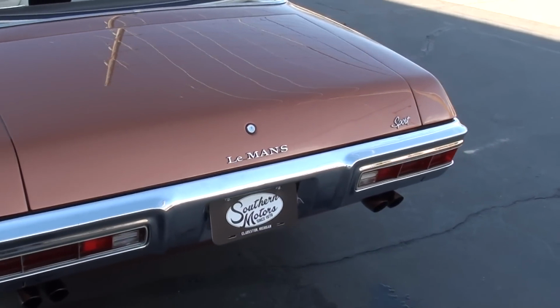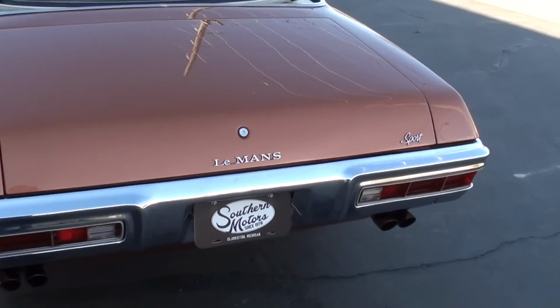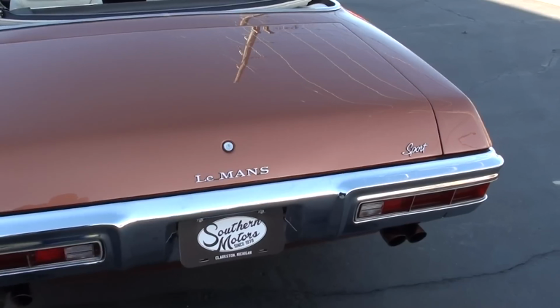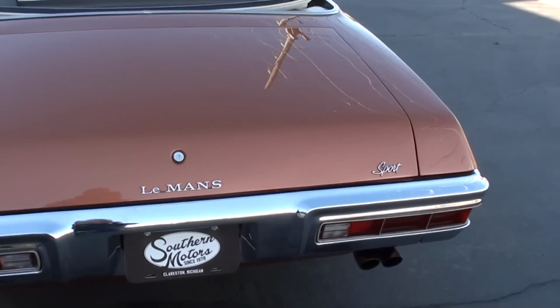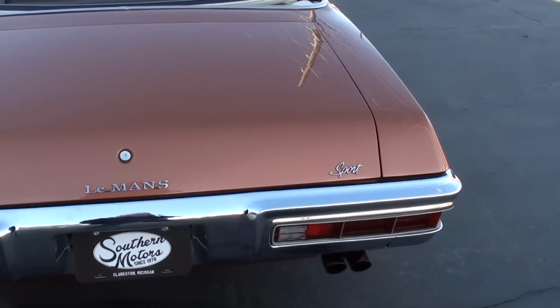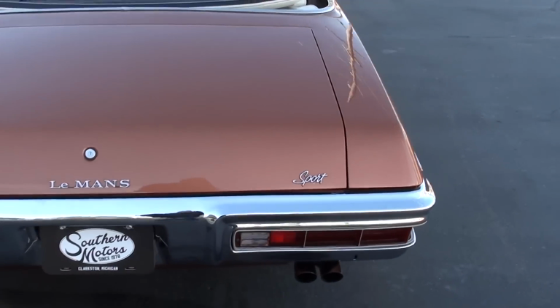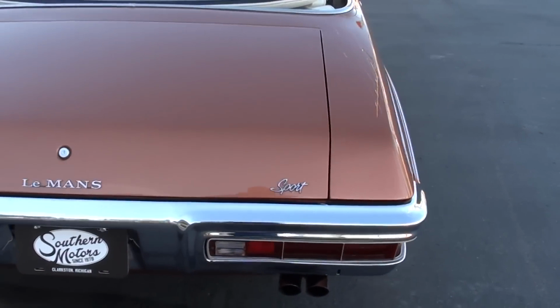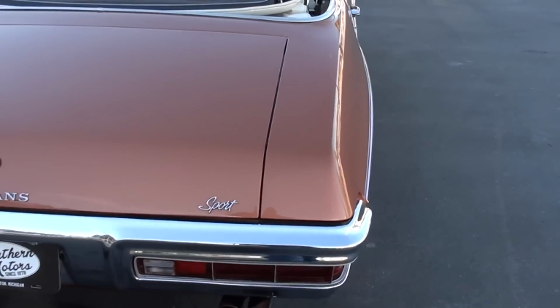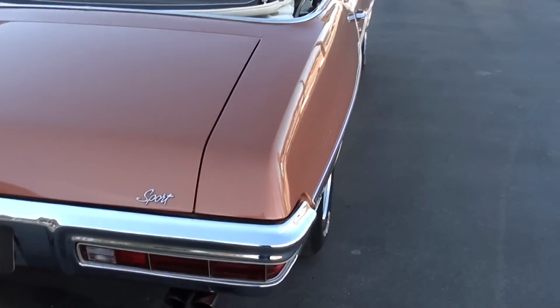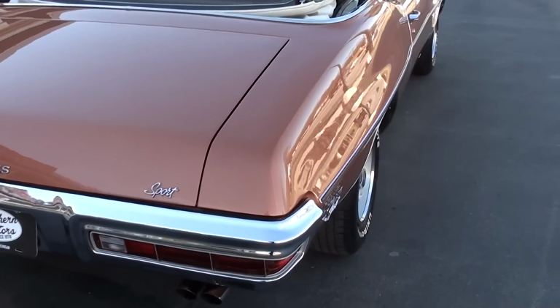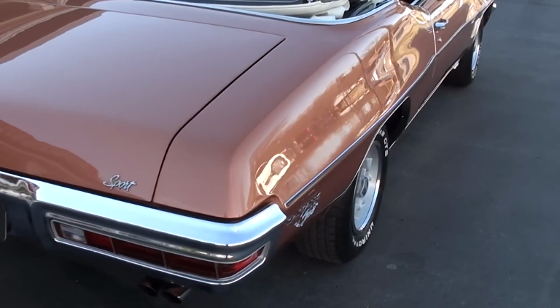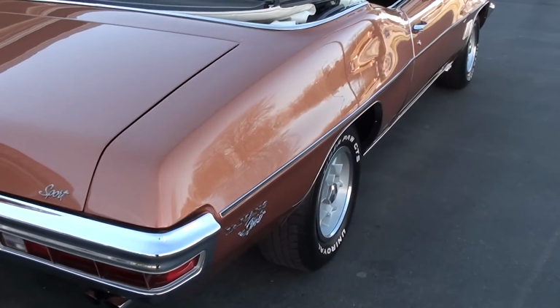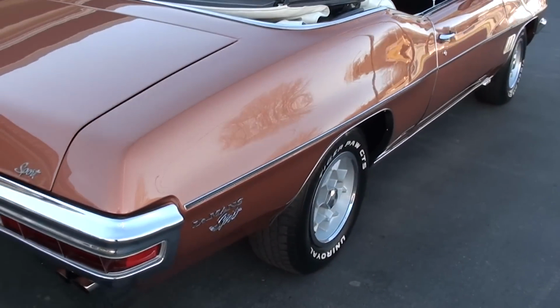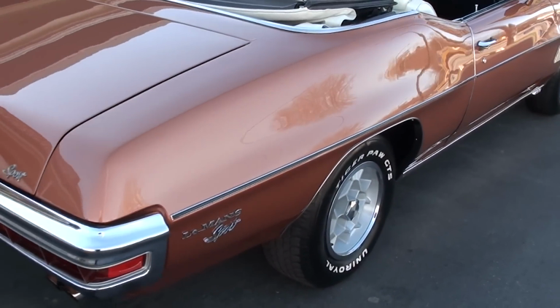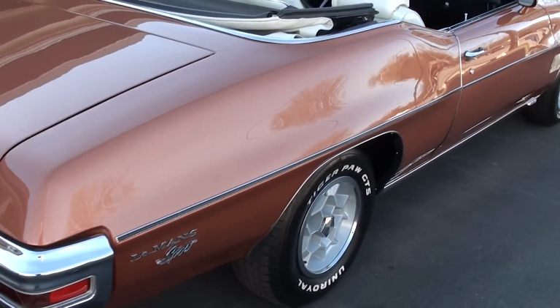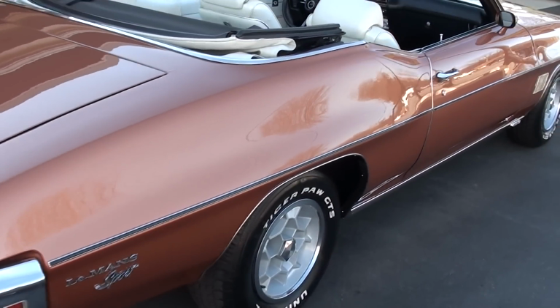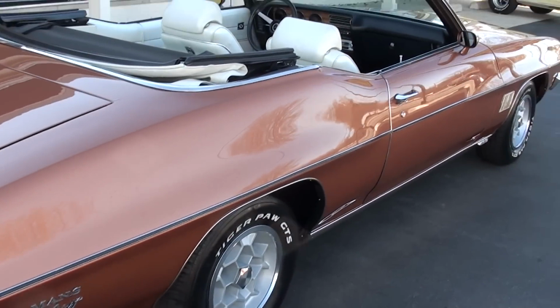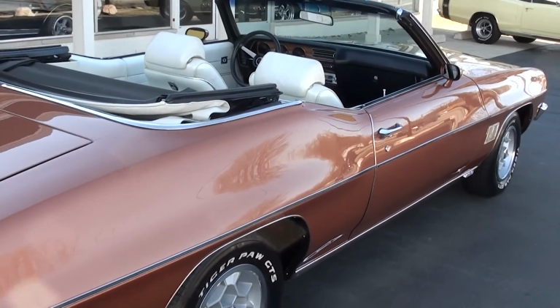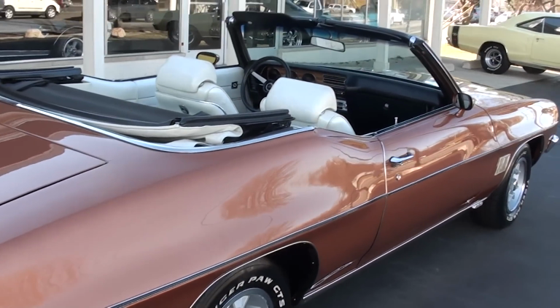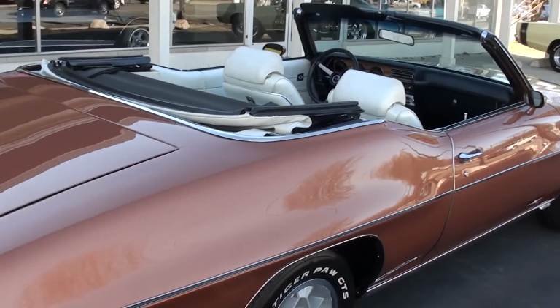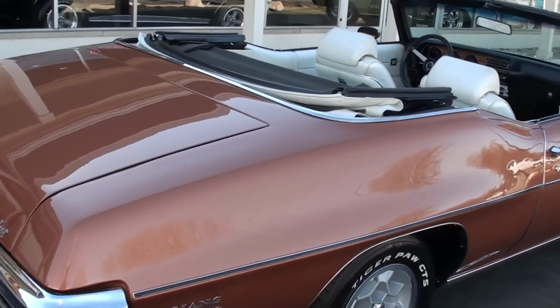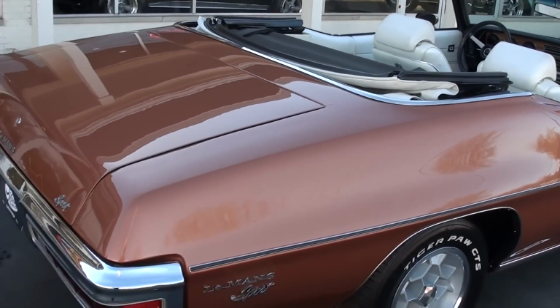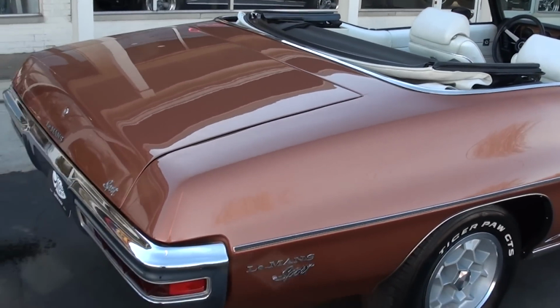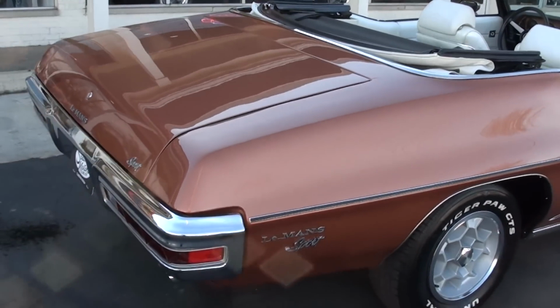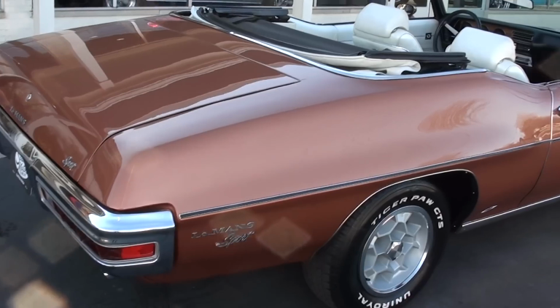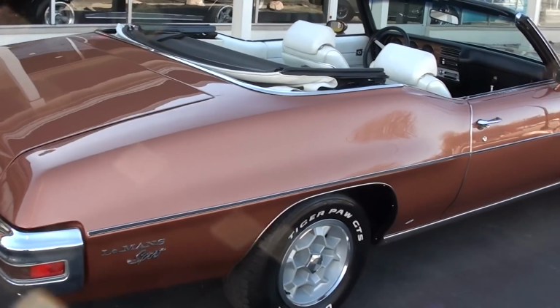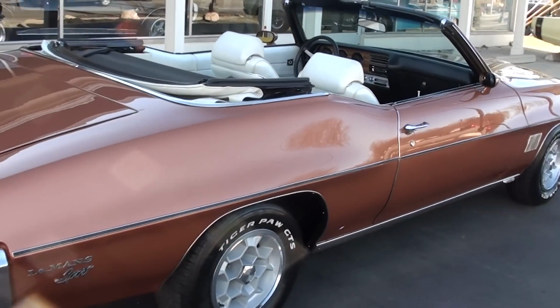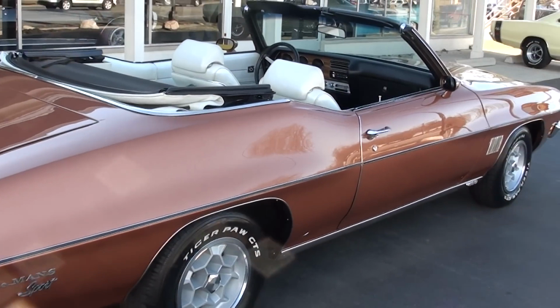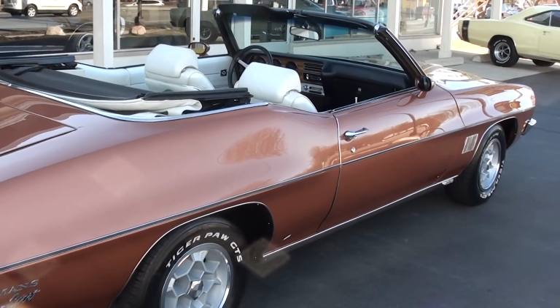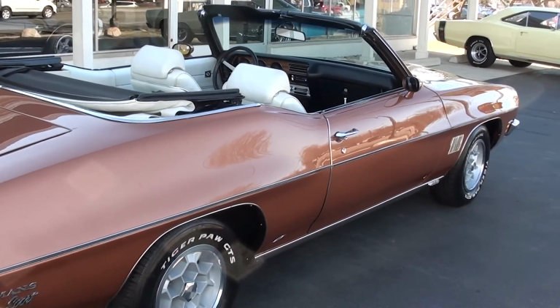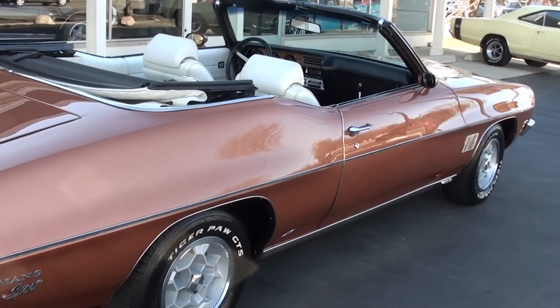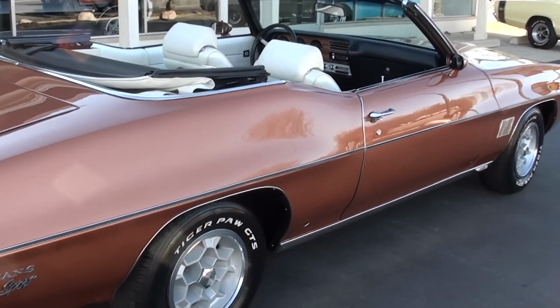Because when the sun hits this, it's going to look like this thing's on fire. It's got beautiful paint on it. That's the original ivory interior — and when I mean original, it's not been replaced, that is the original interior. The car's only got 80,000 original miles on it.